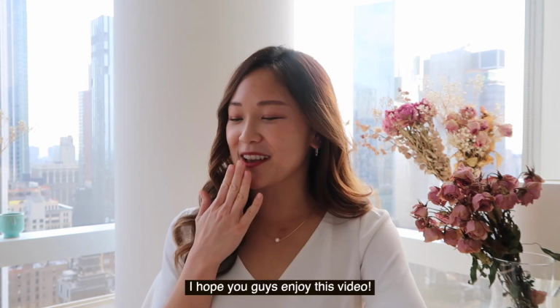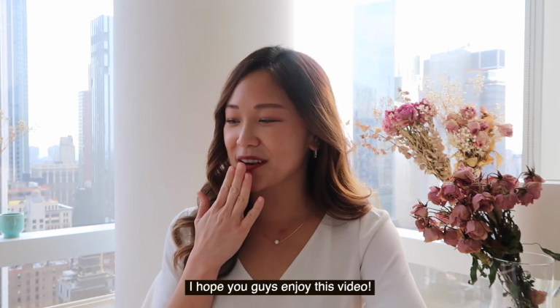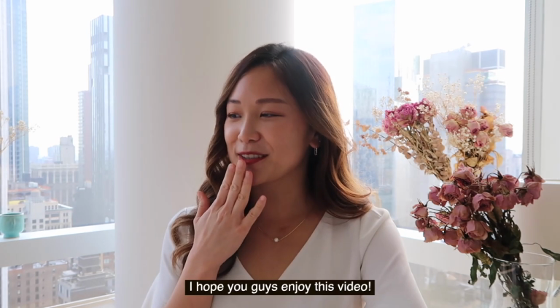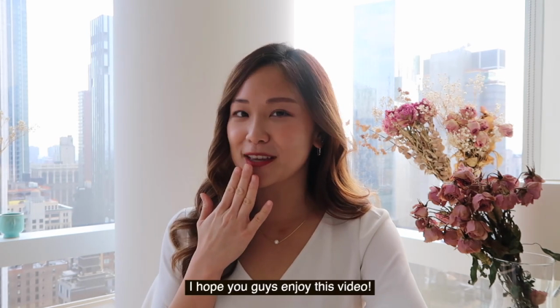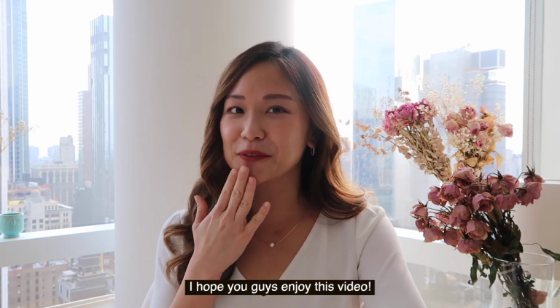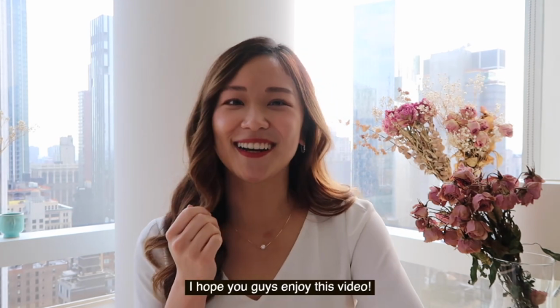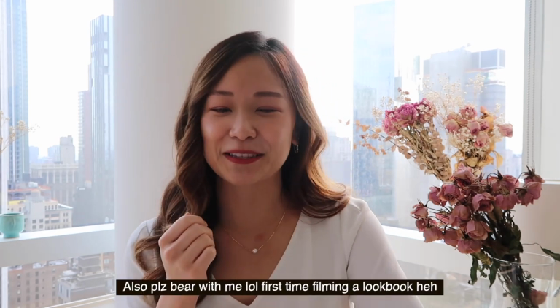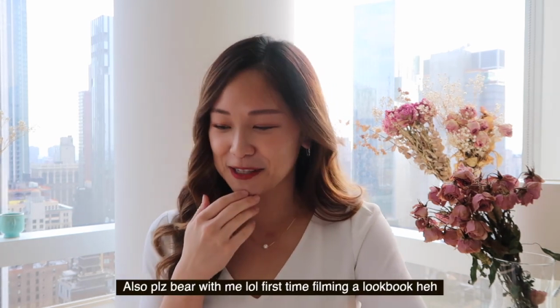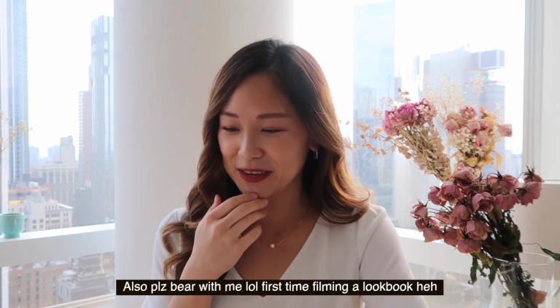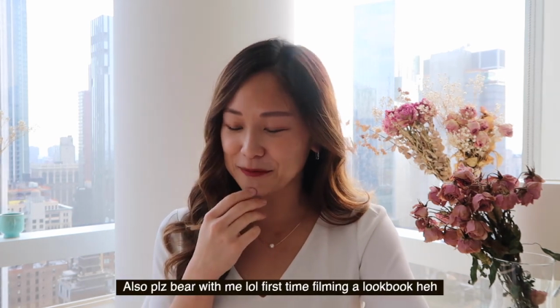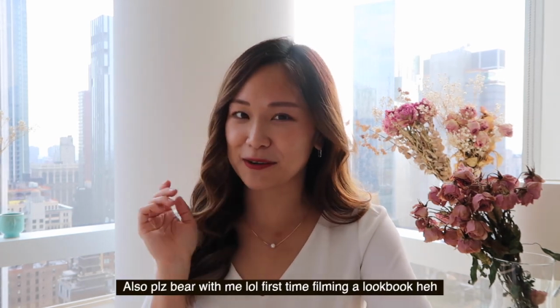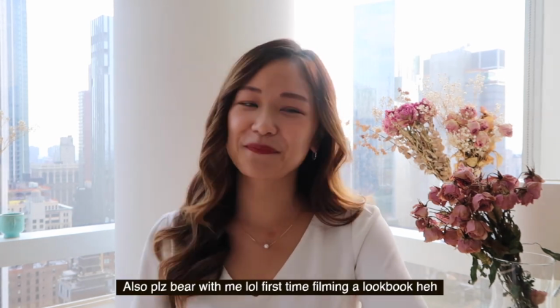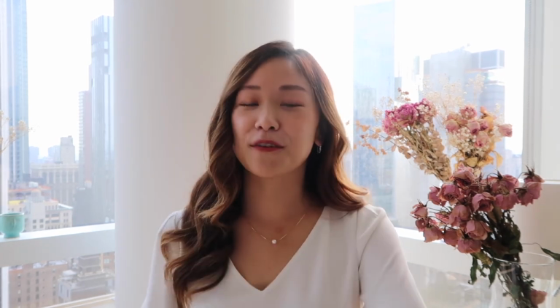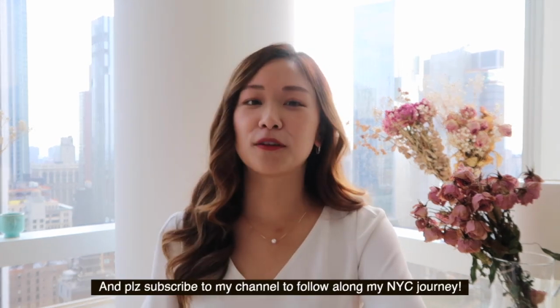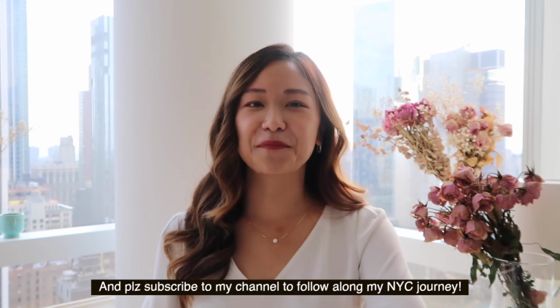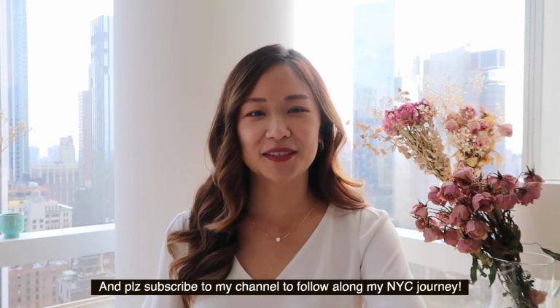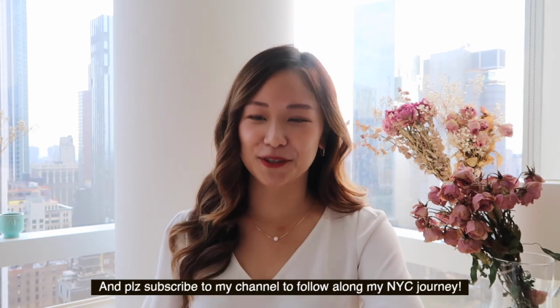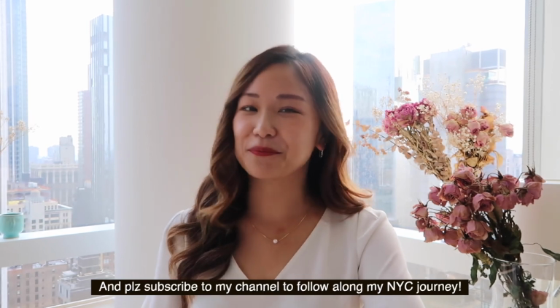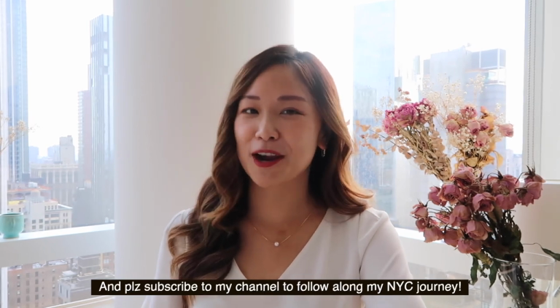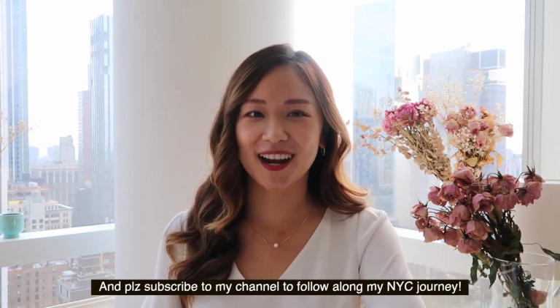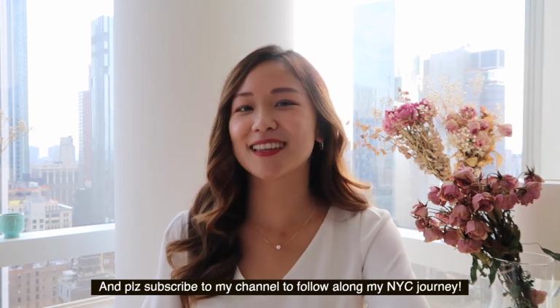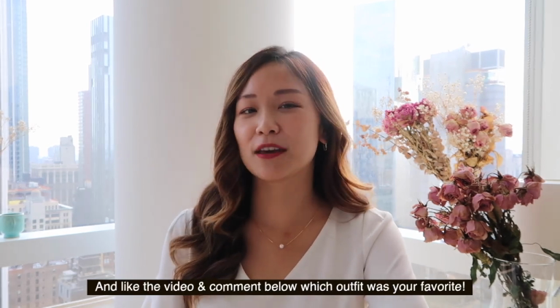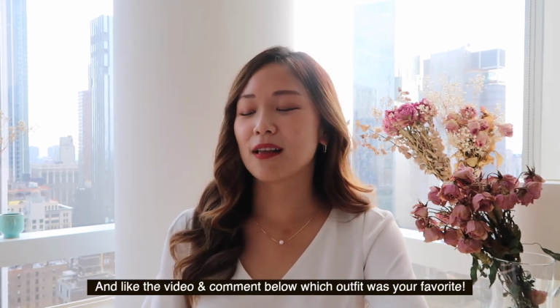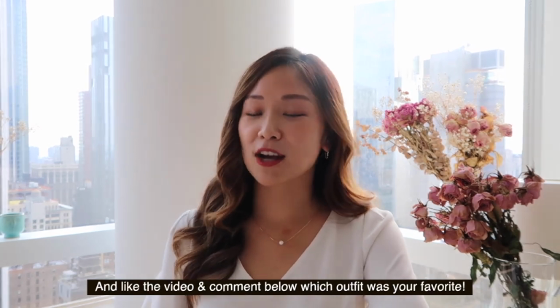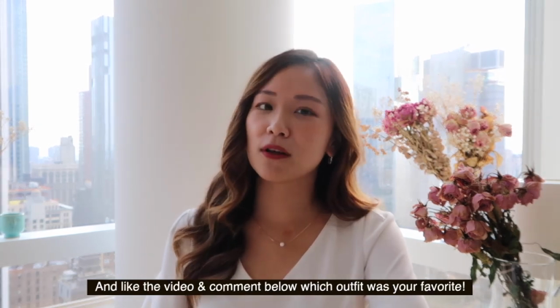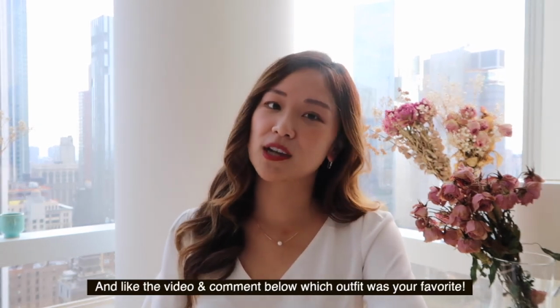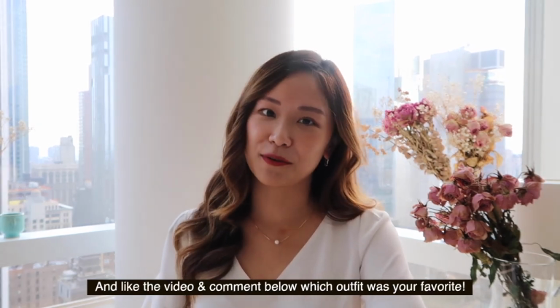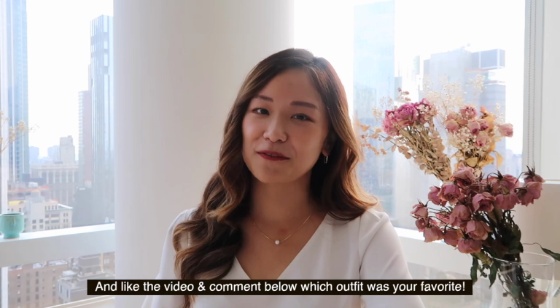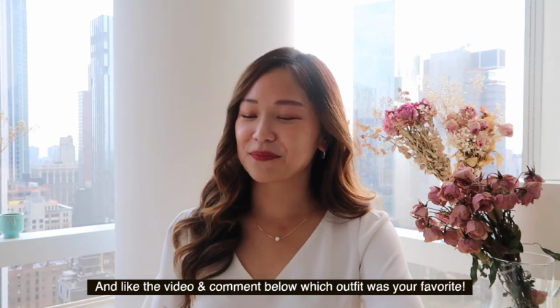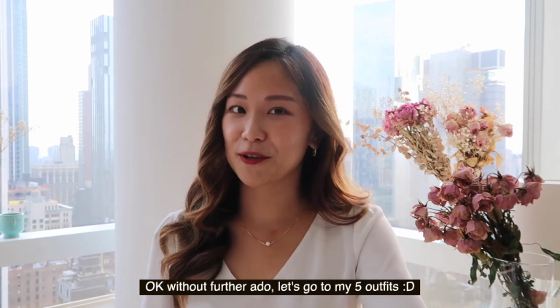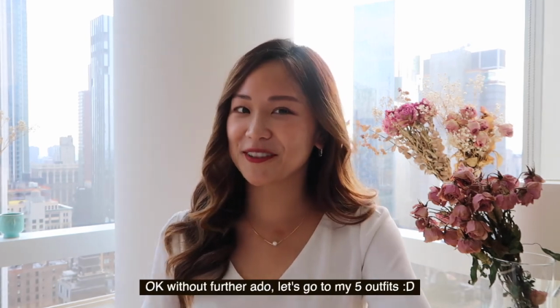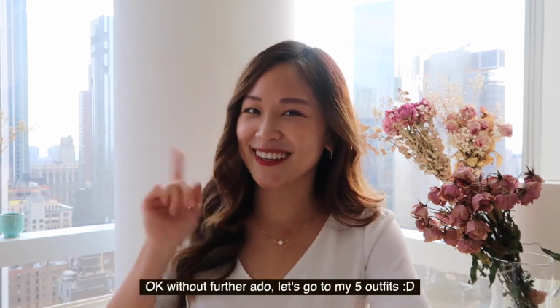I hope you enjoy this lookbook — it's my first time doing it so please bear with me. If you like to follow along my New York City journey, please subscribe to this channel, like this video, and comment below on which outfit was your favorite. Without further ado, let's go!